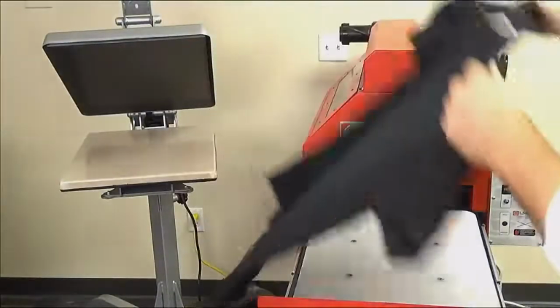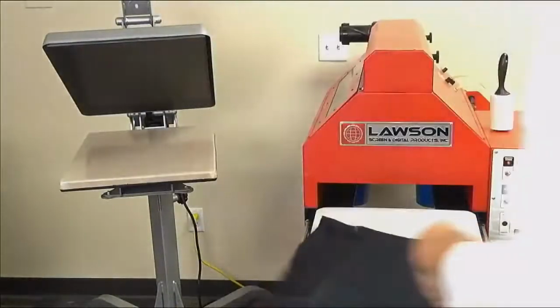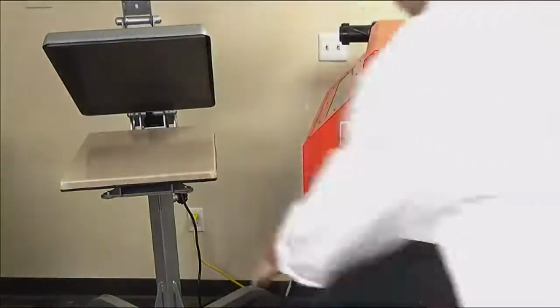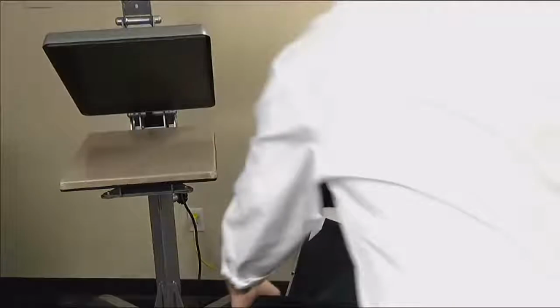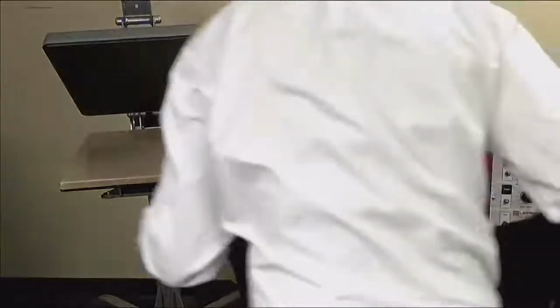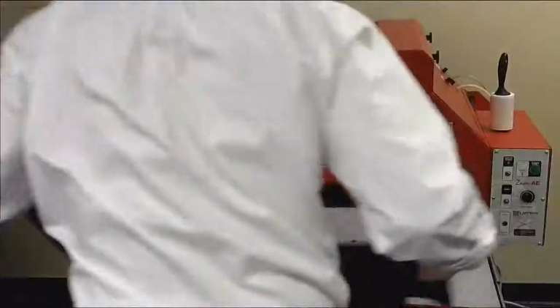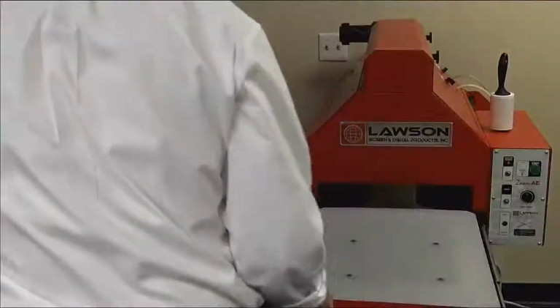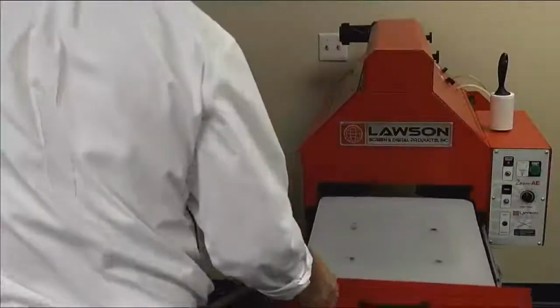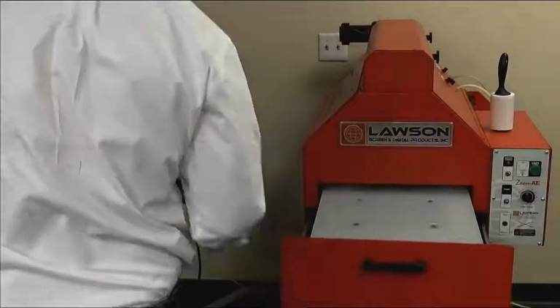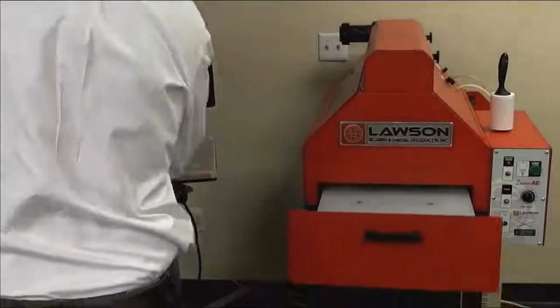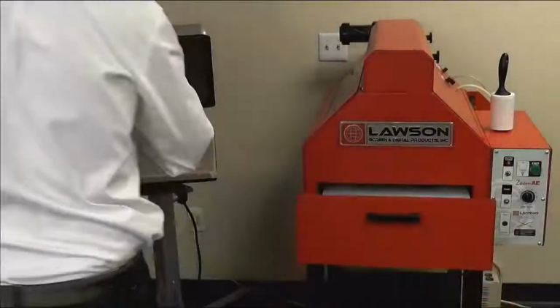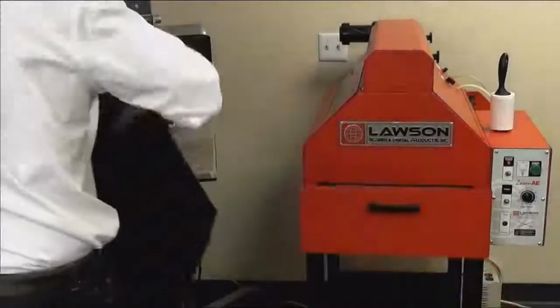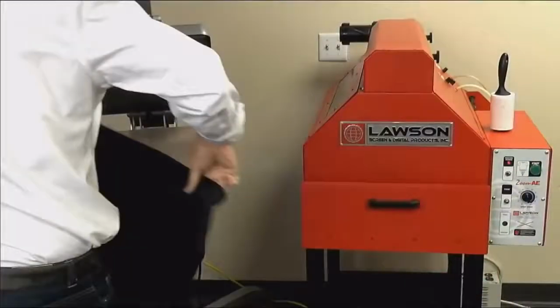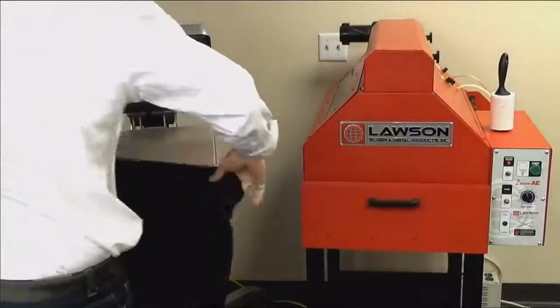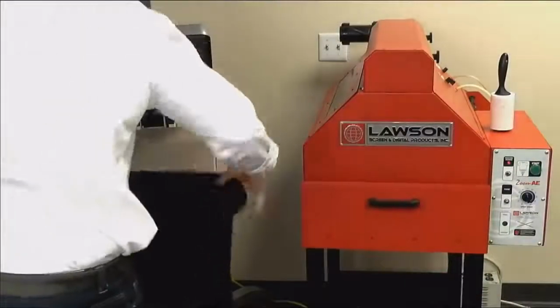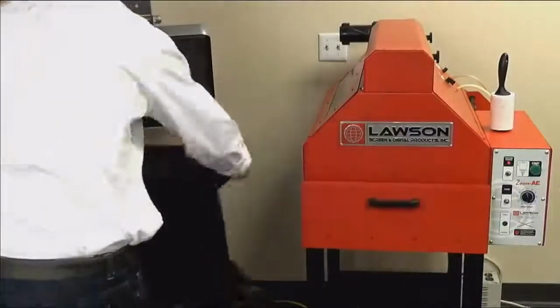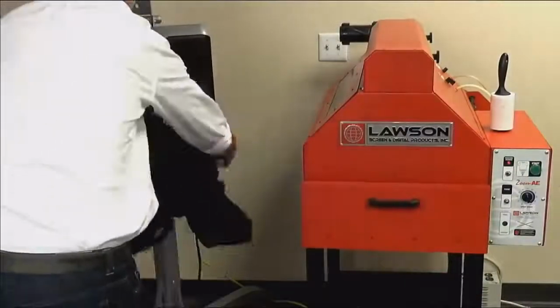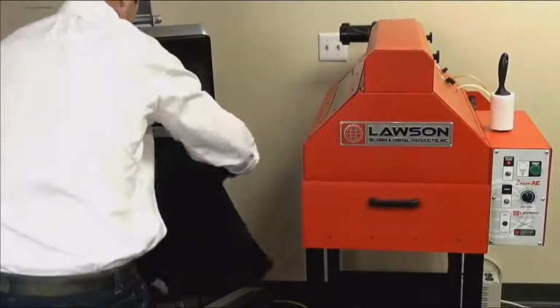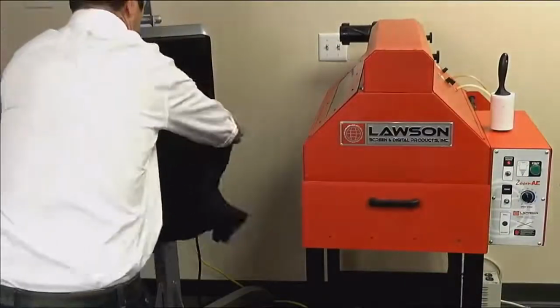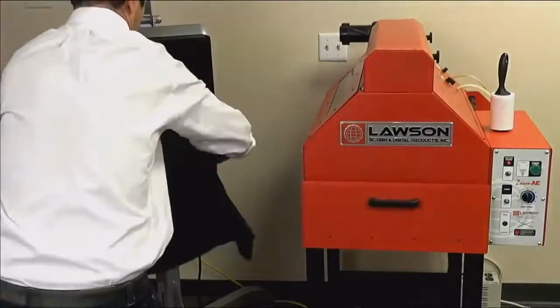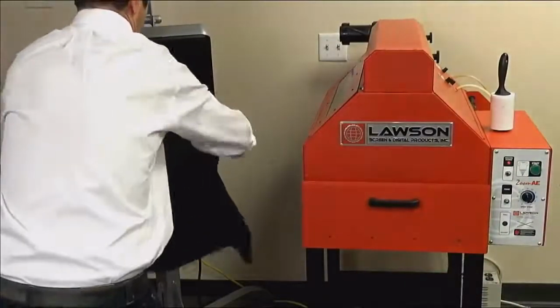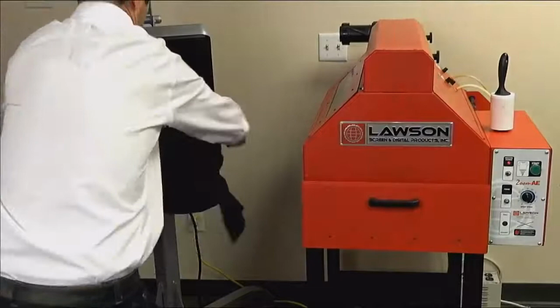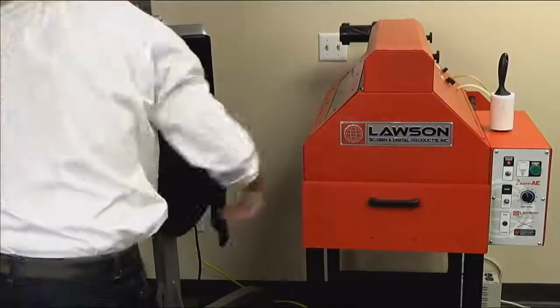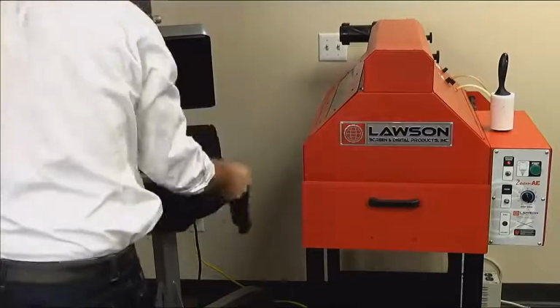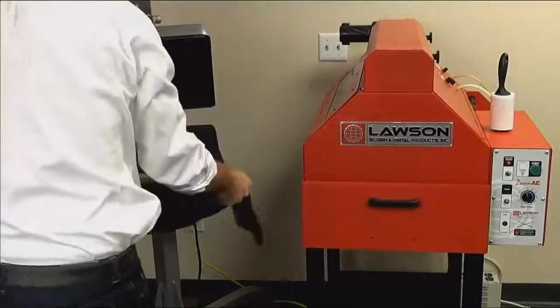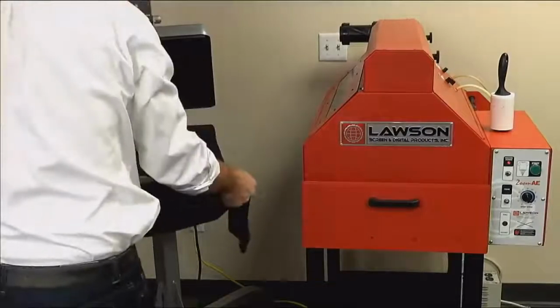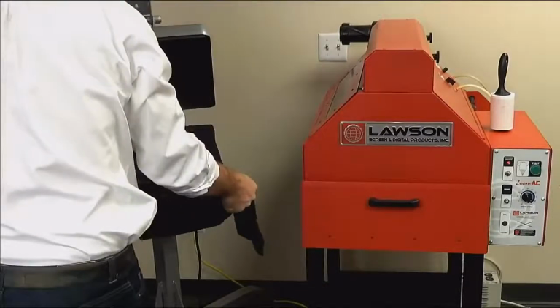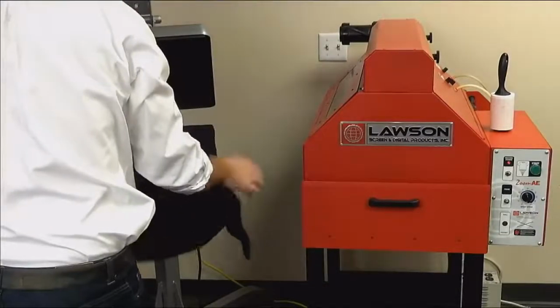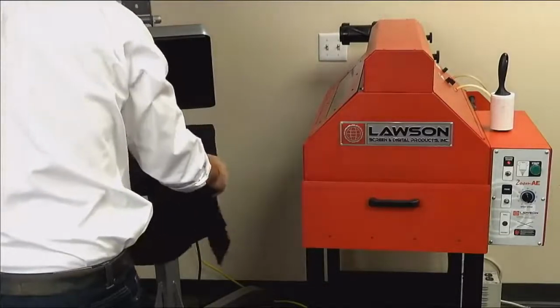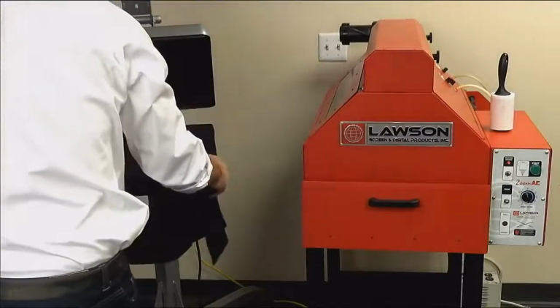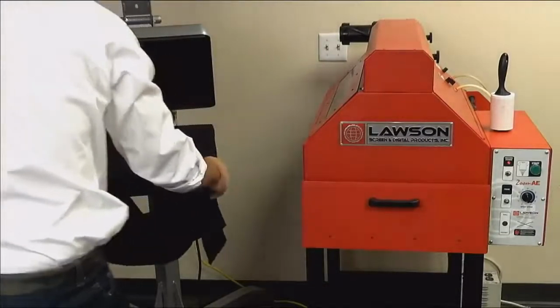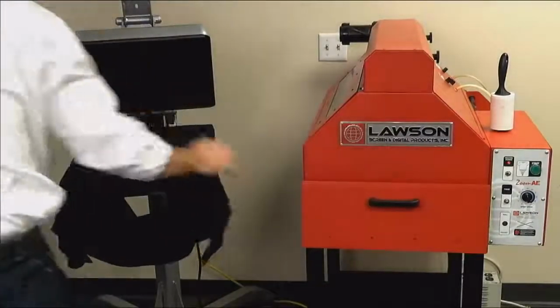Next, you will need to dry your wet pre-treated shirt. You can do this a number of ways: you can hang your shirt to dry, use a conveyor dryer, or use a heat press.